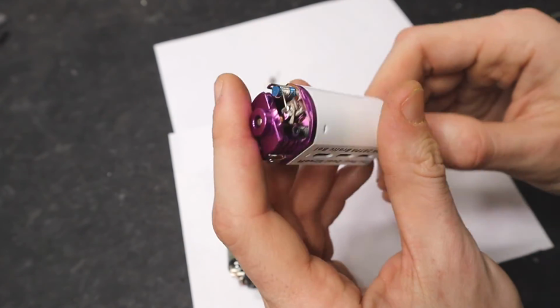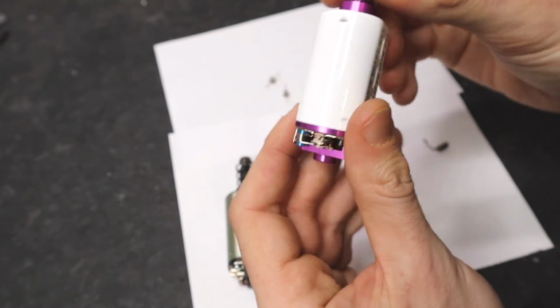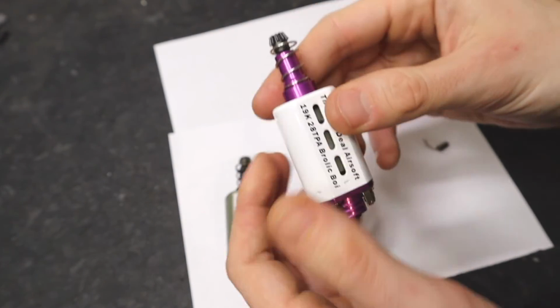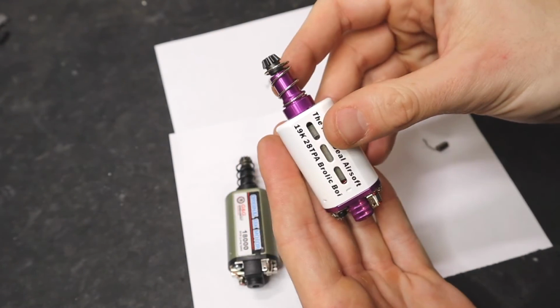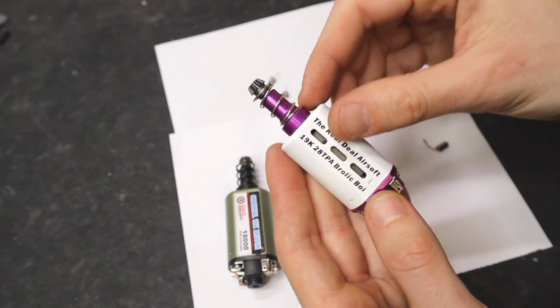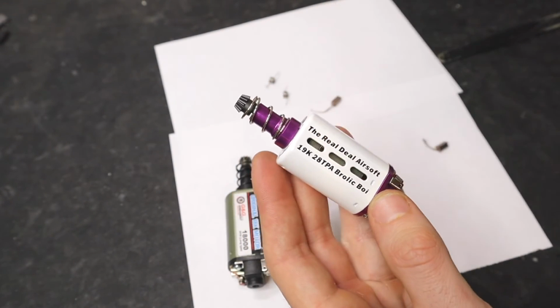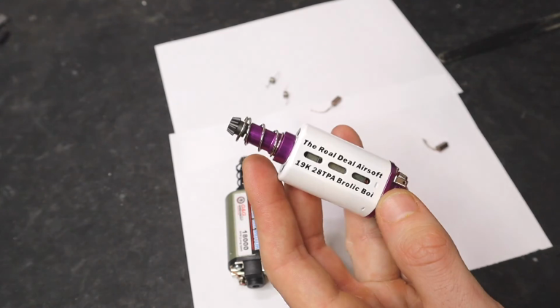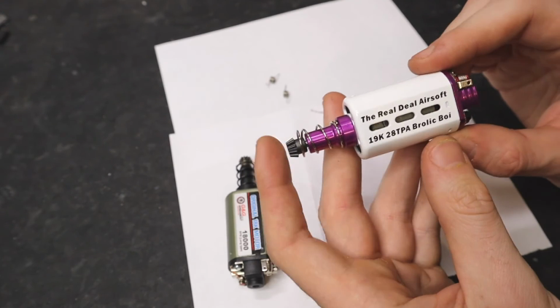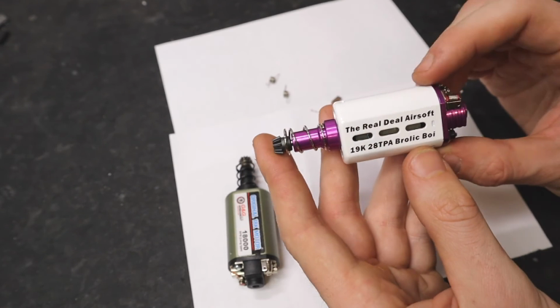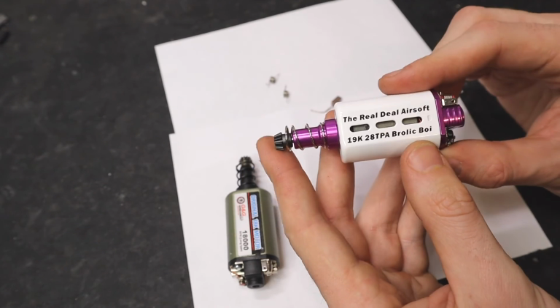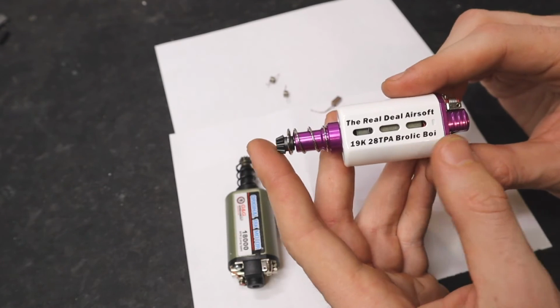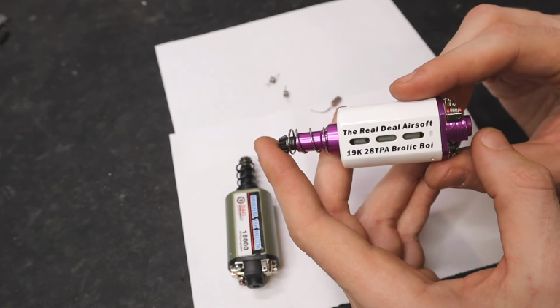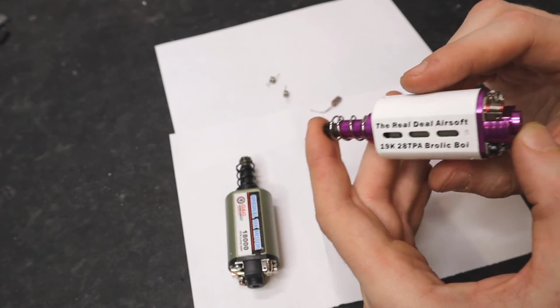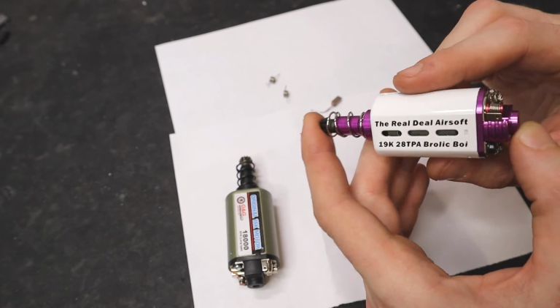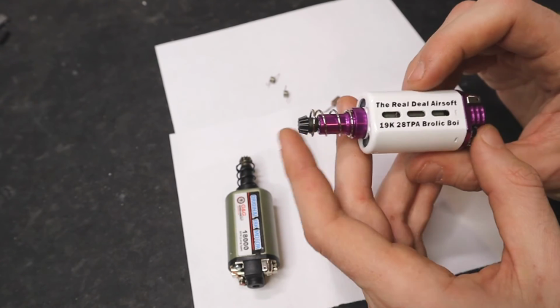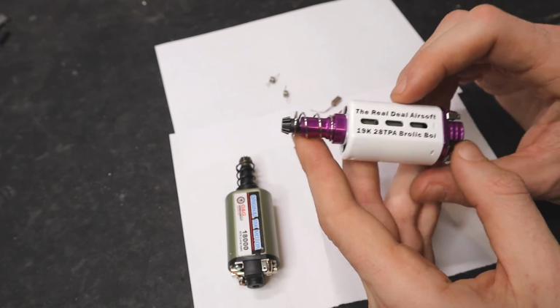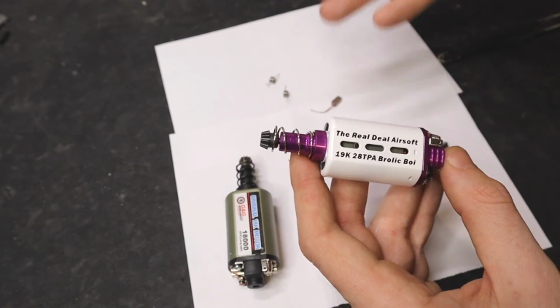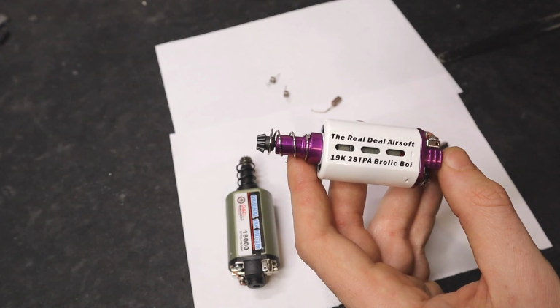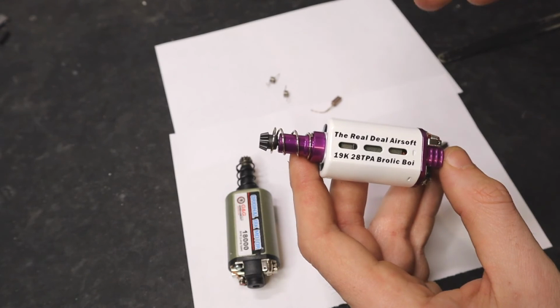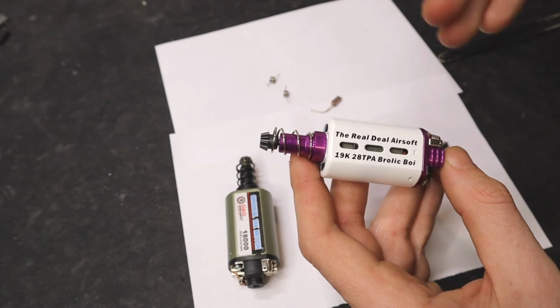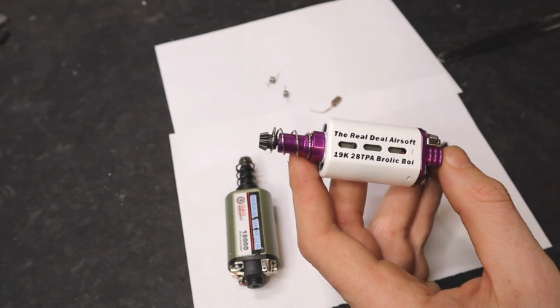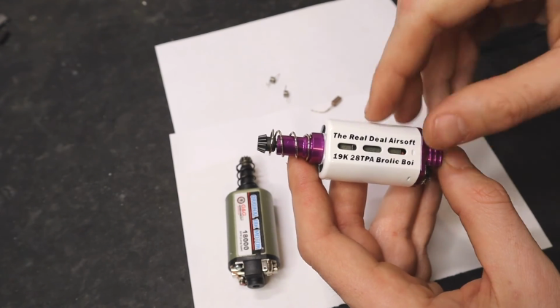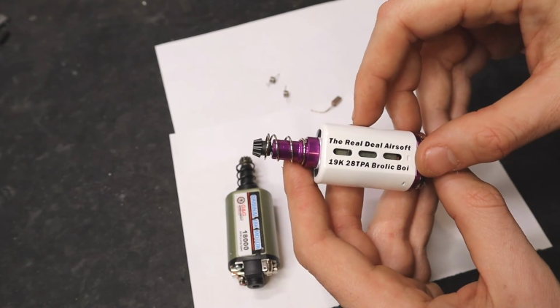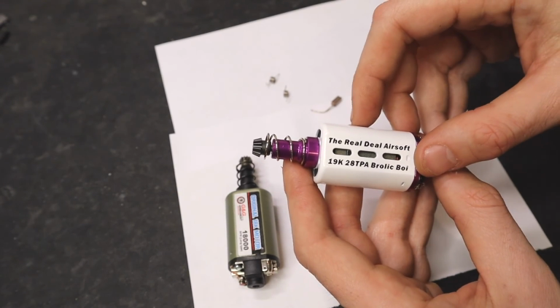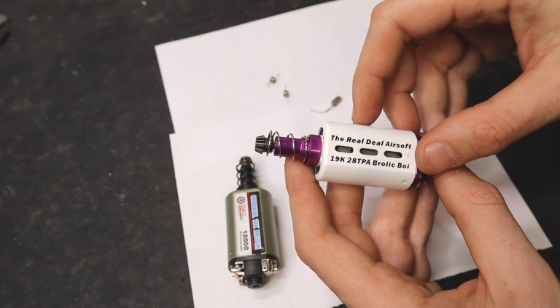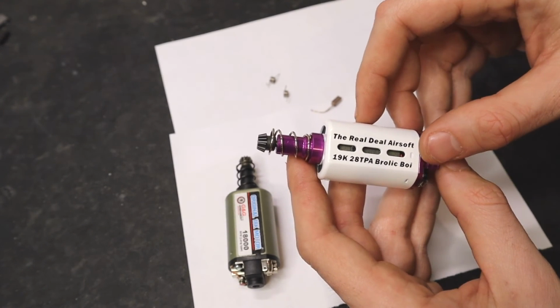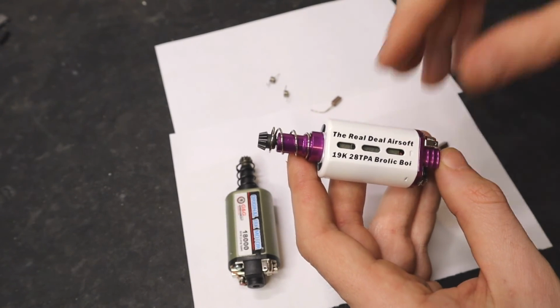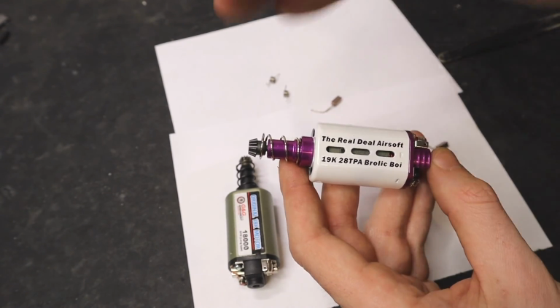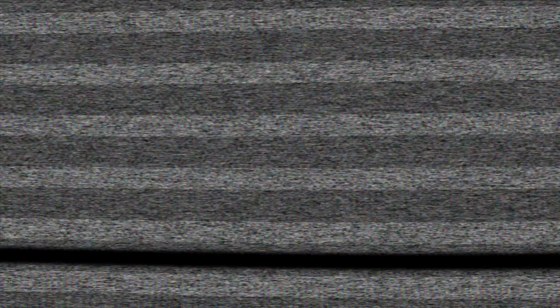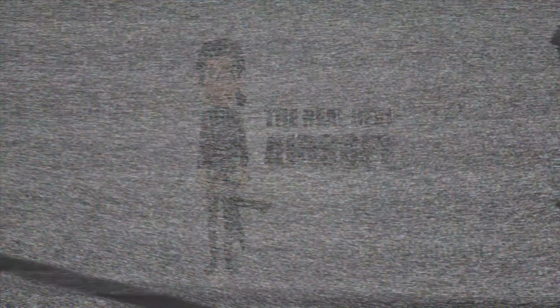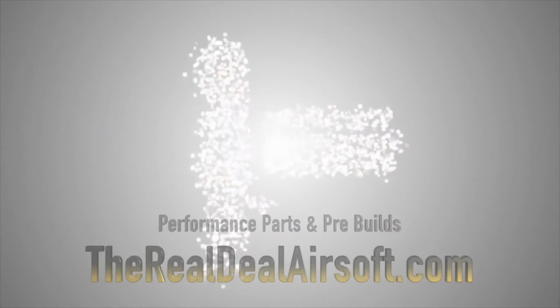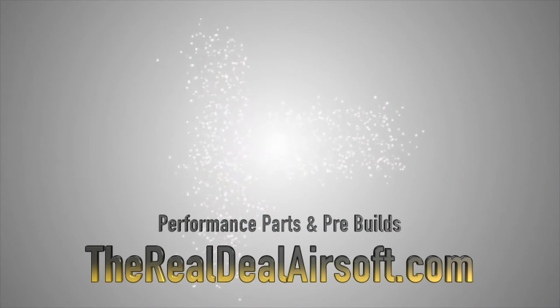And that right there is how you replace the brushes on your DC motor. If you want to check out this motor, link is pinned in the description below. If you have any other tech questions, be sure to drop them in the comments below. Until next time — see you on the field. The Real Deal.